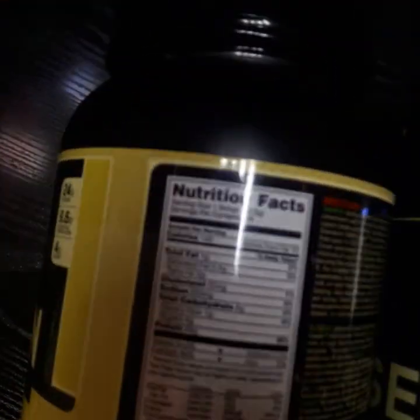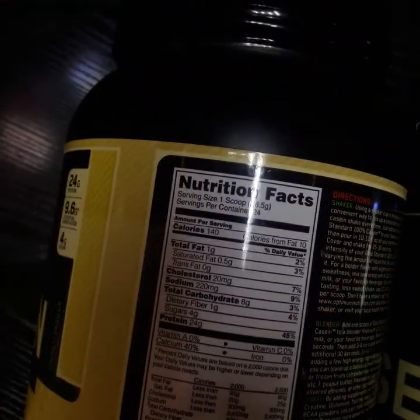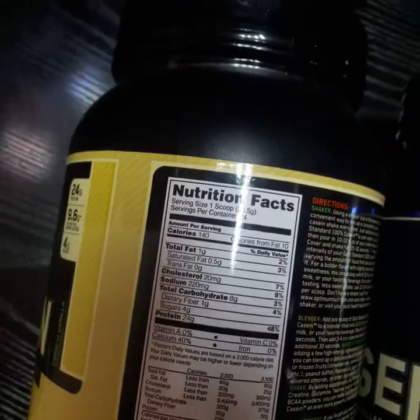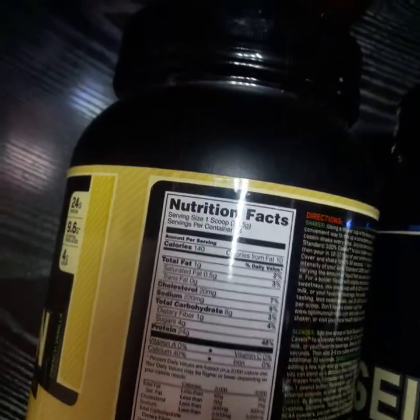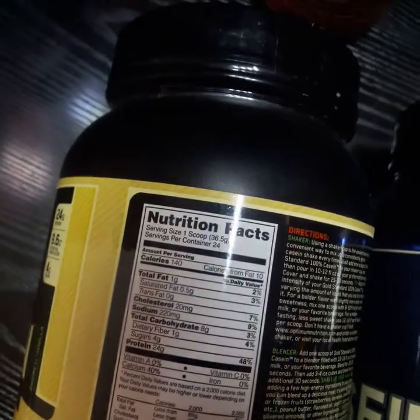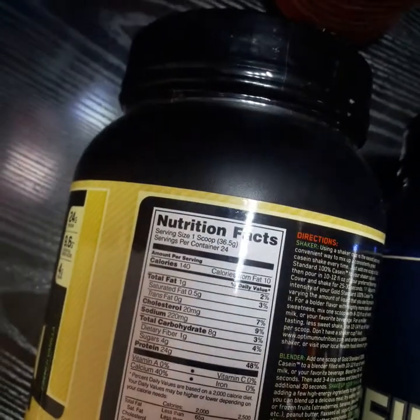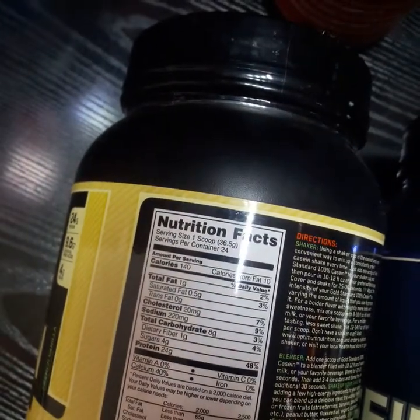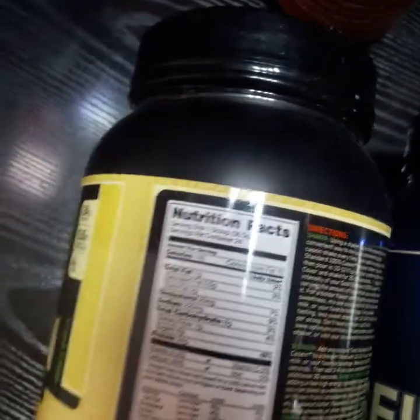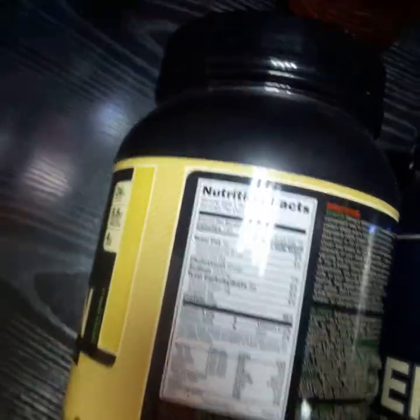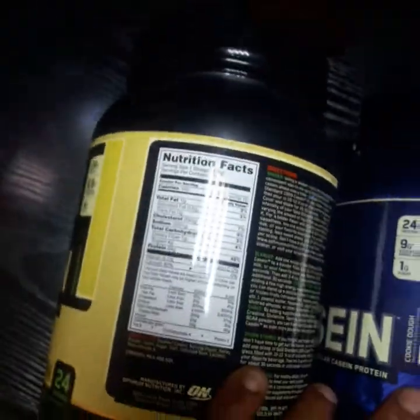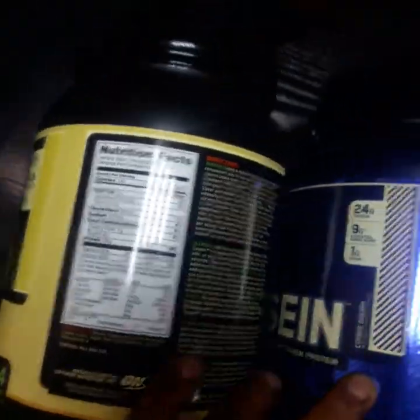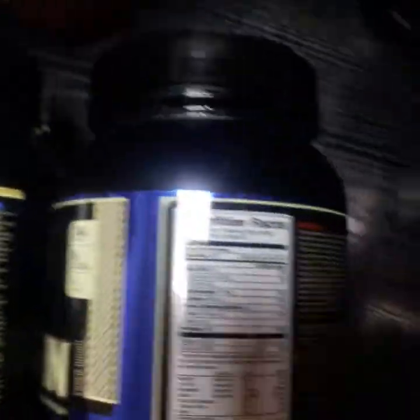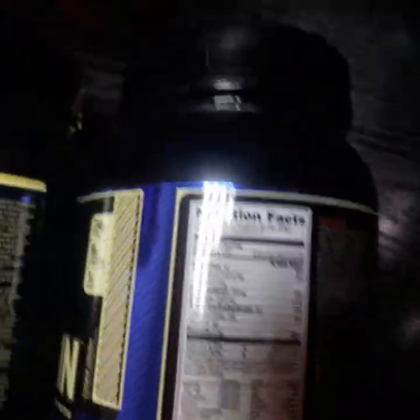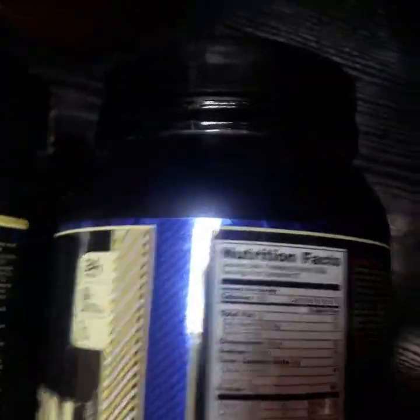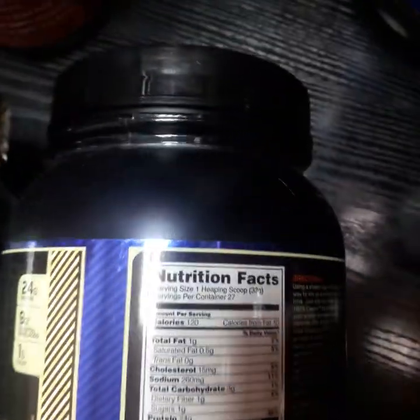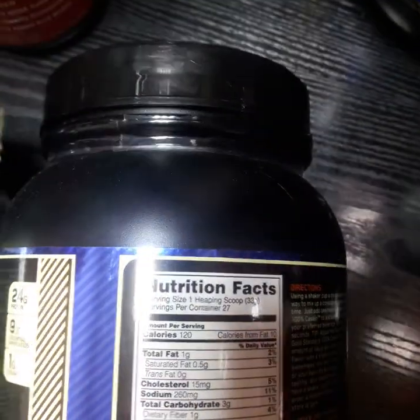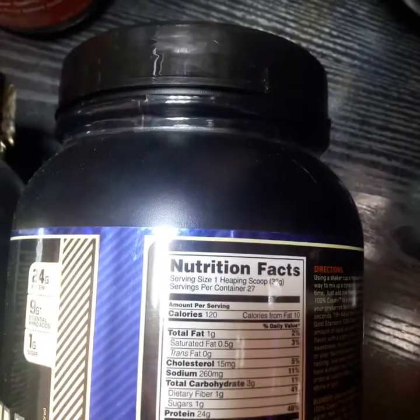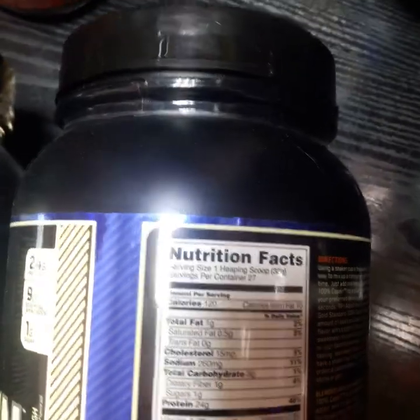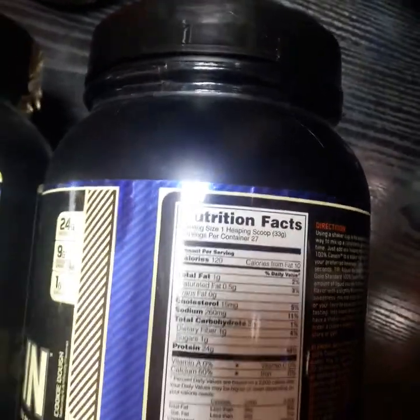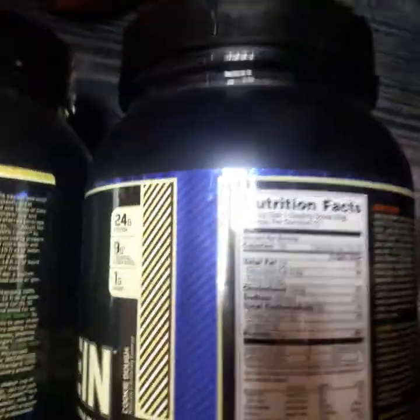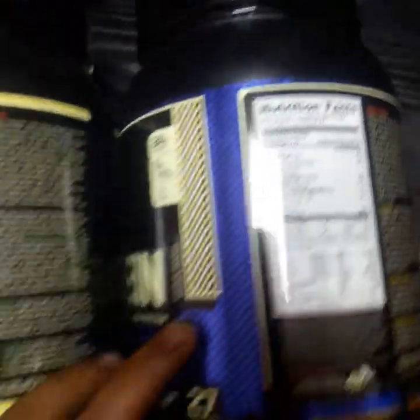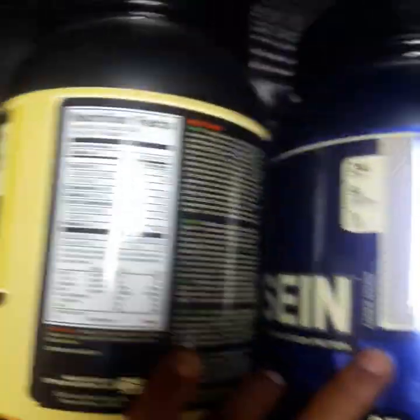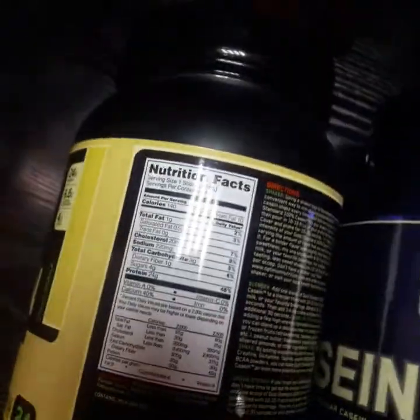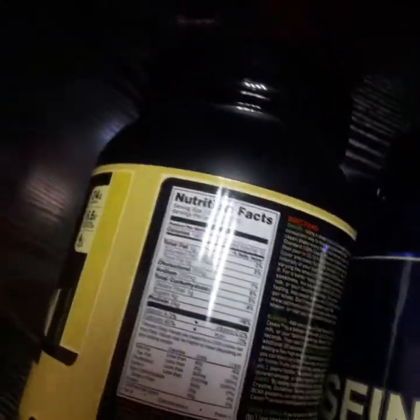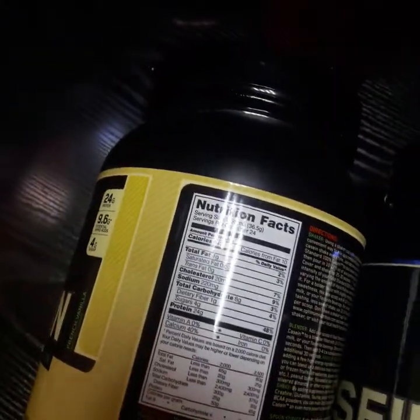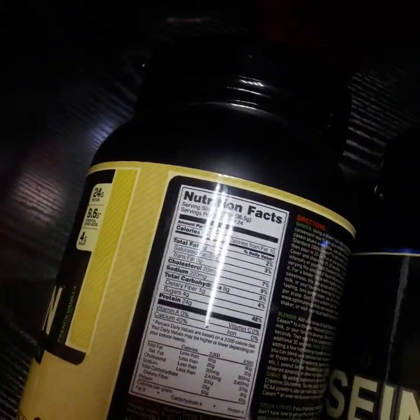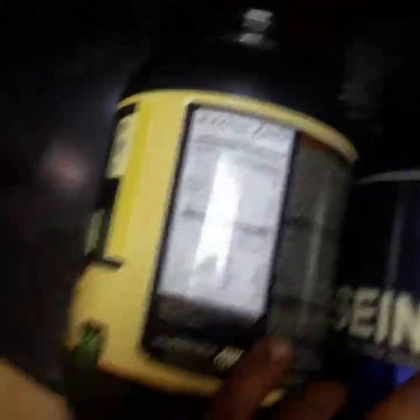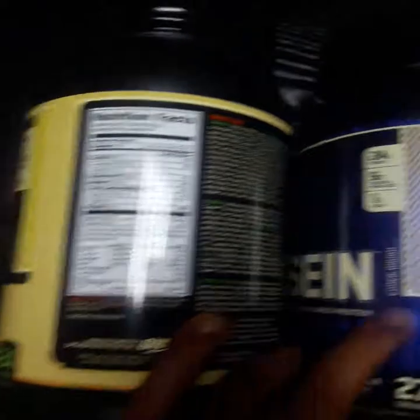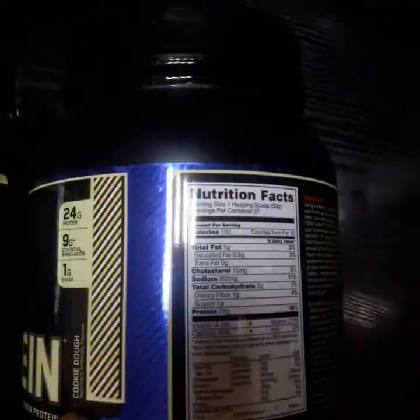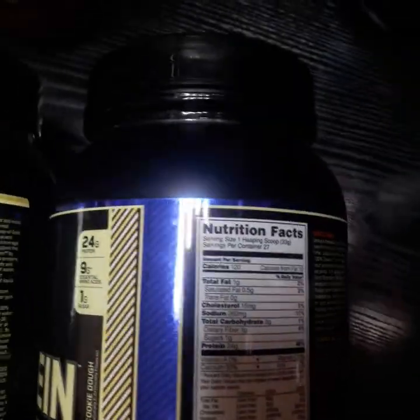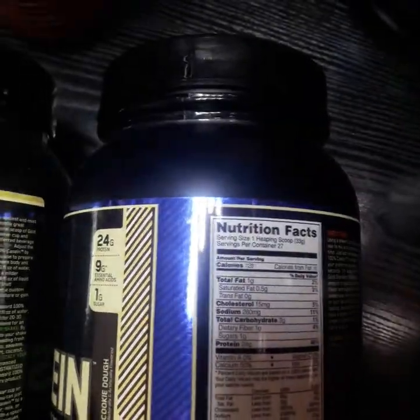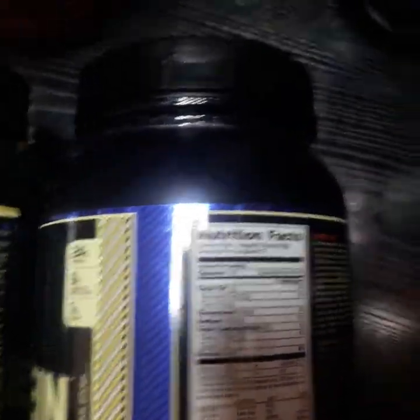The serving size is 36.5 grams for the naturally flavored and for the normal one it's just 33 grams. Now the servings per container is 24 for the naturally flavored and the normal one has 27 servings.